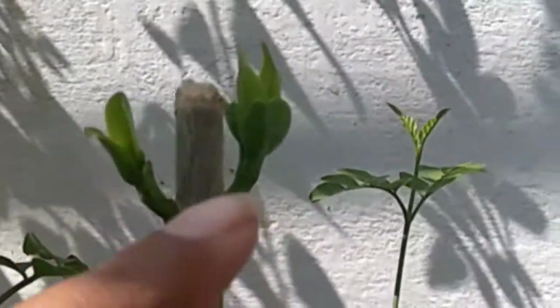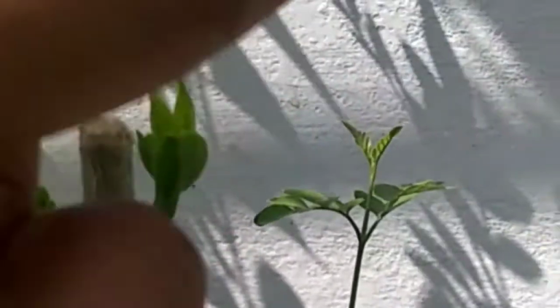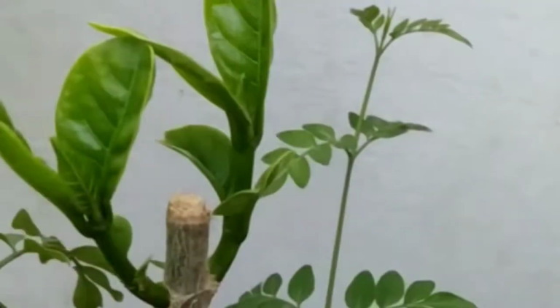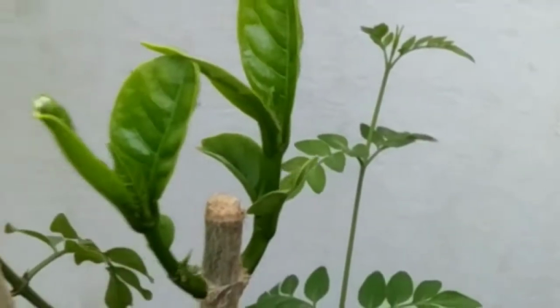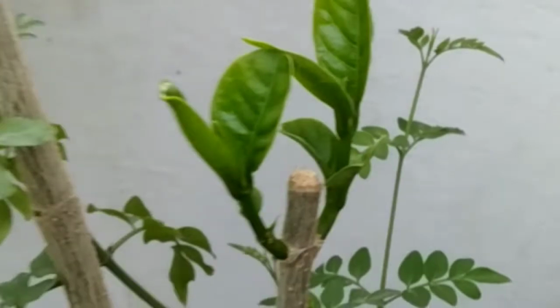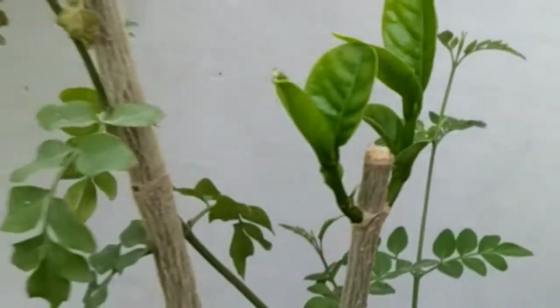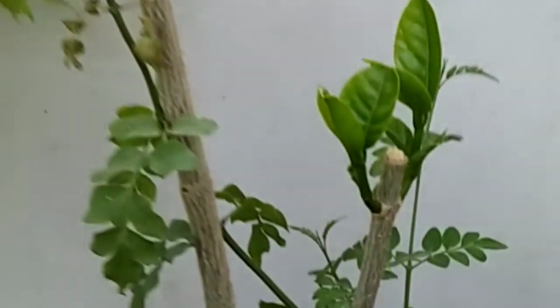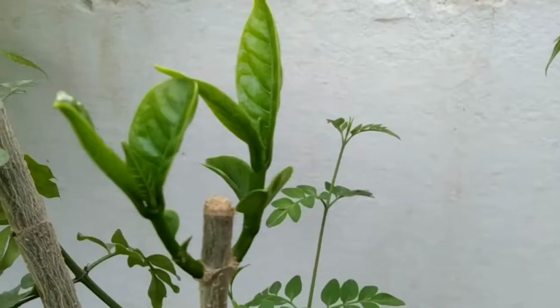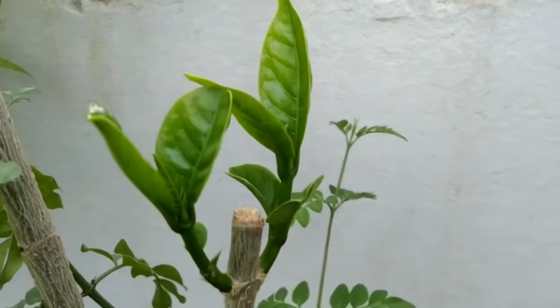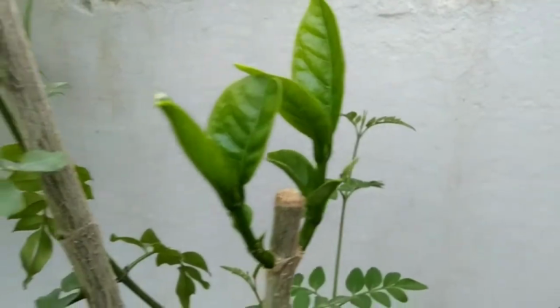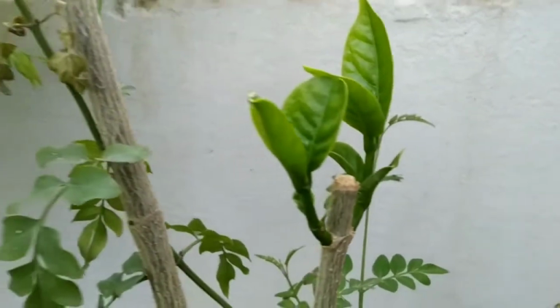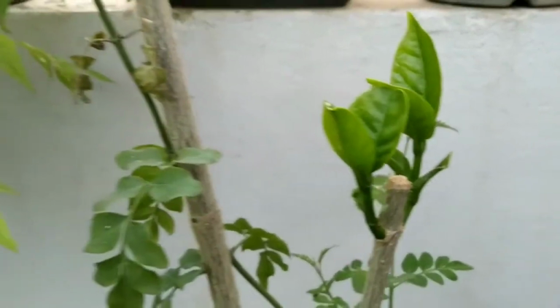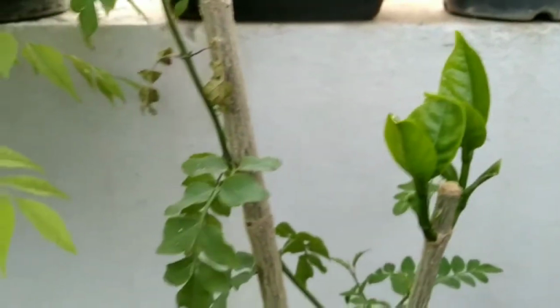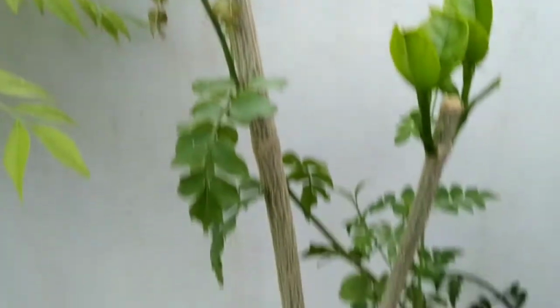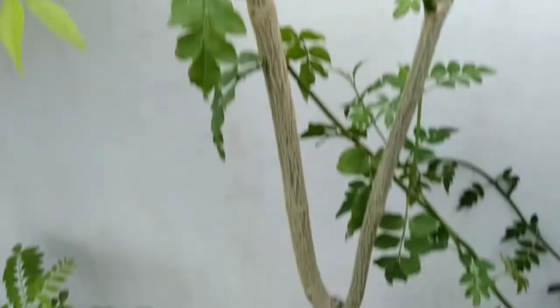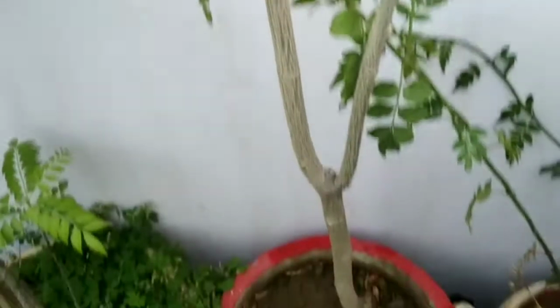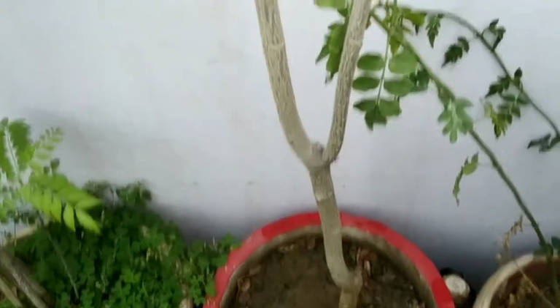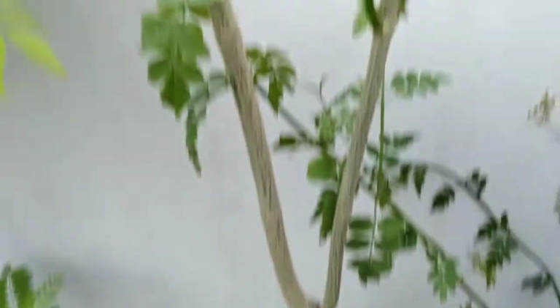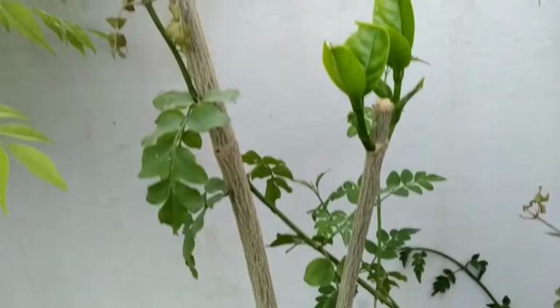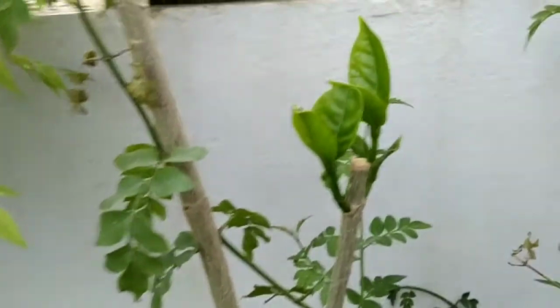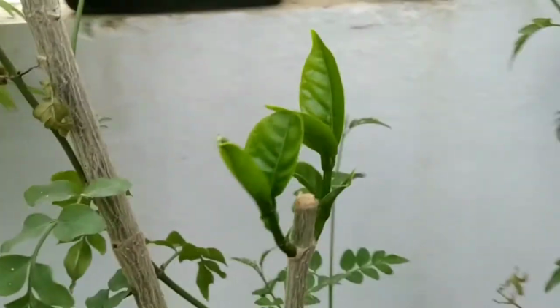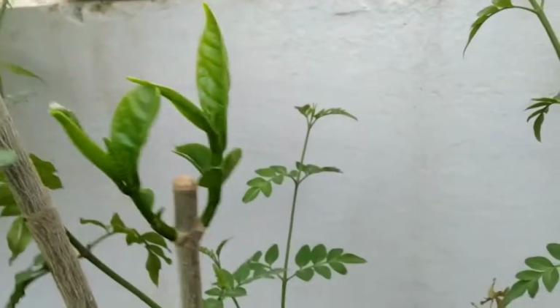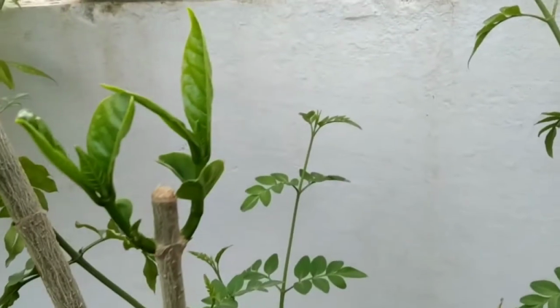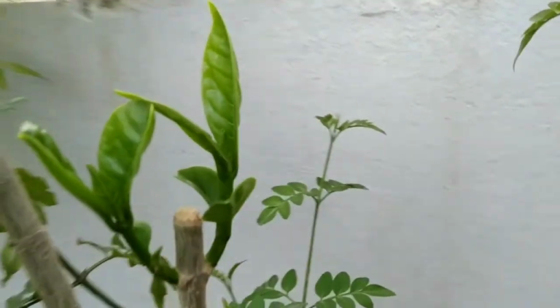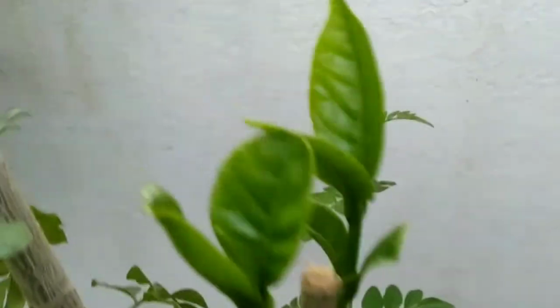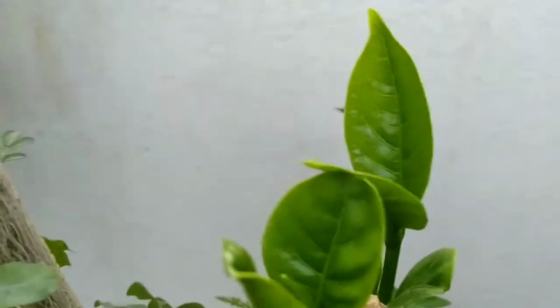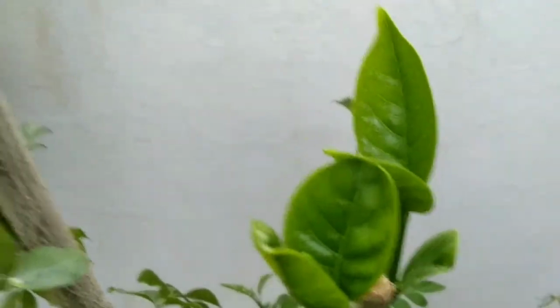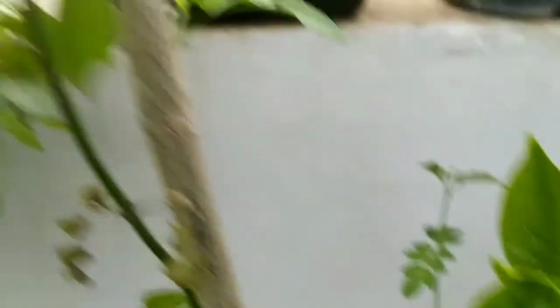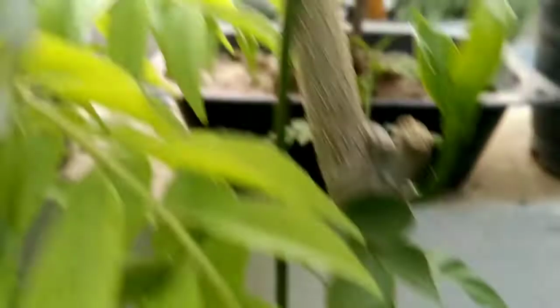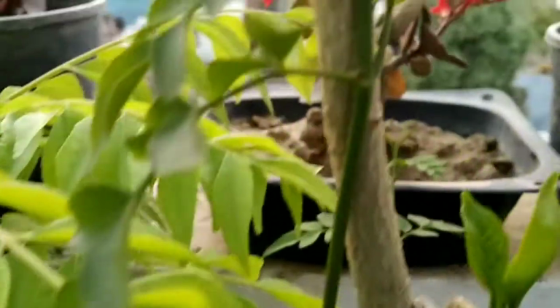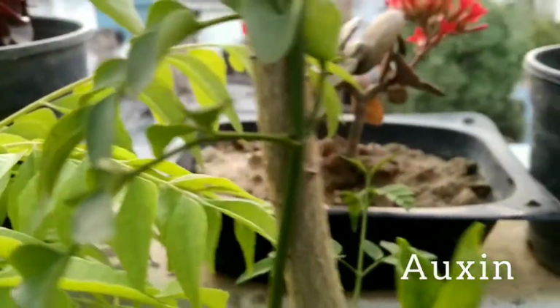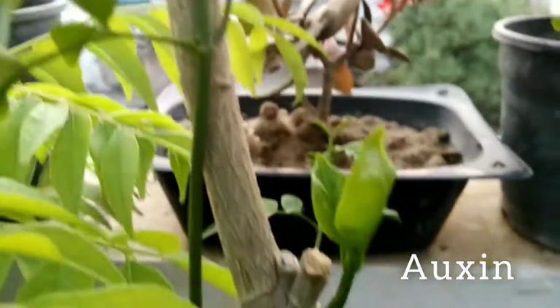This might look very simple to you, but just think for a second about what might be occurring inside this tiny plant. It all happens because of a hormone which is formed in the tip of the main stem. This hormone is called auxin.